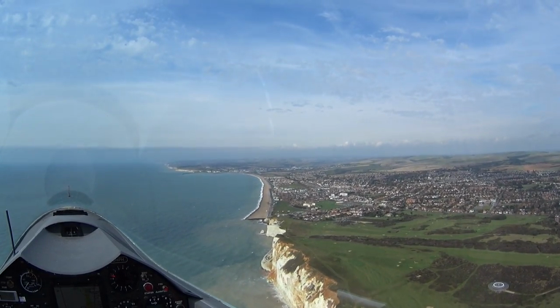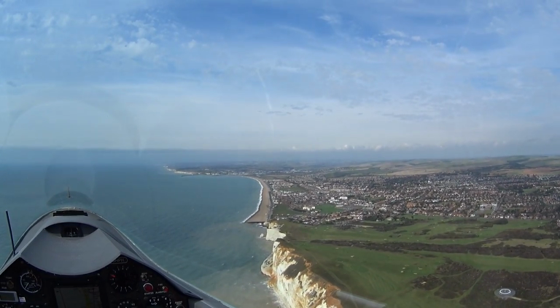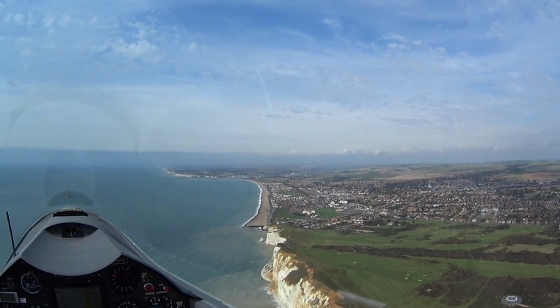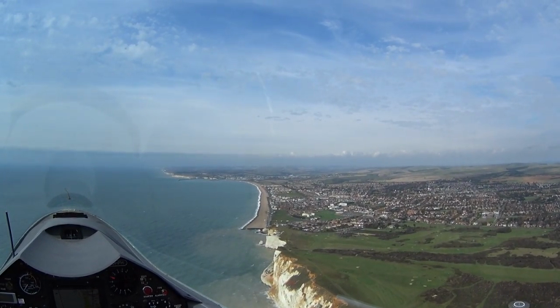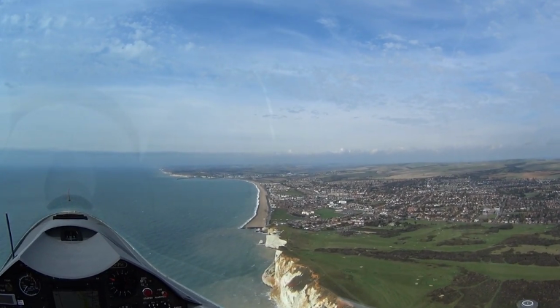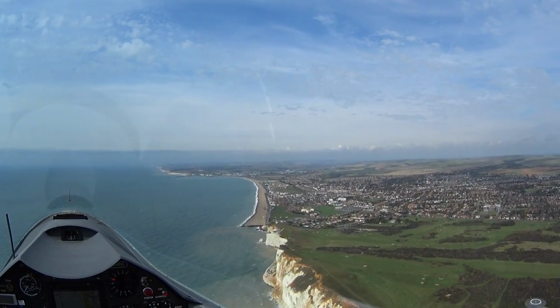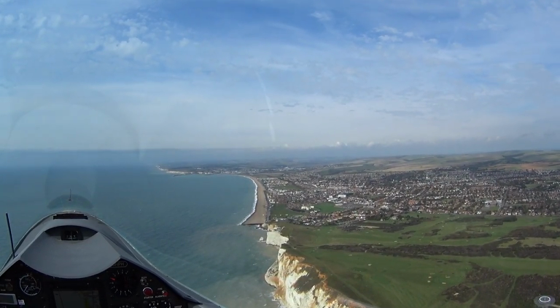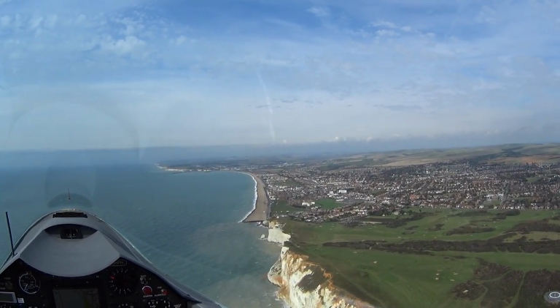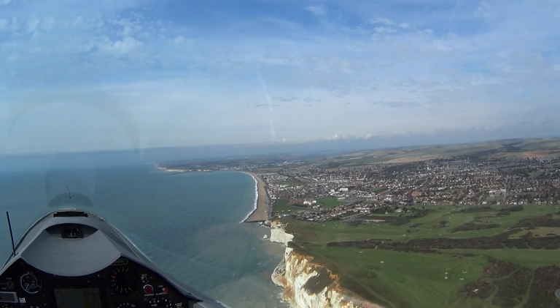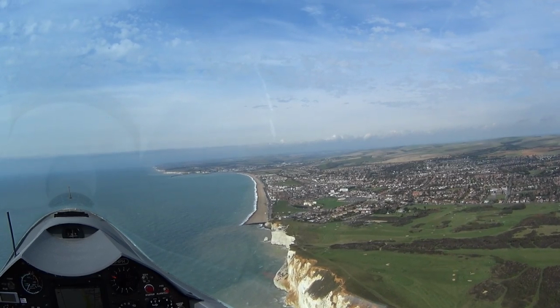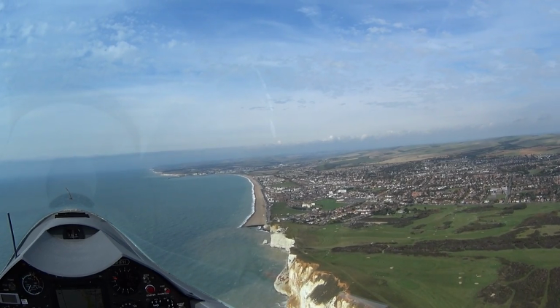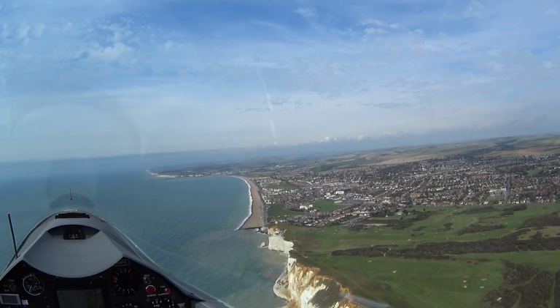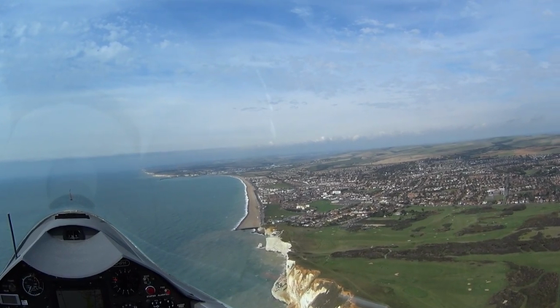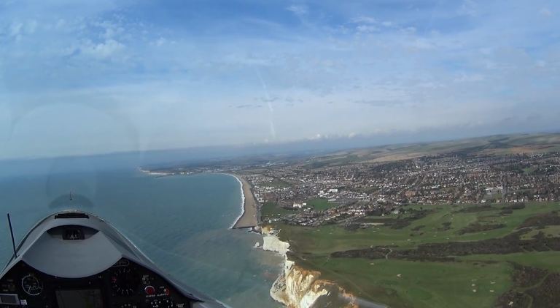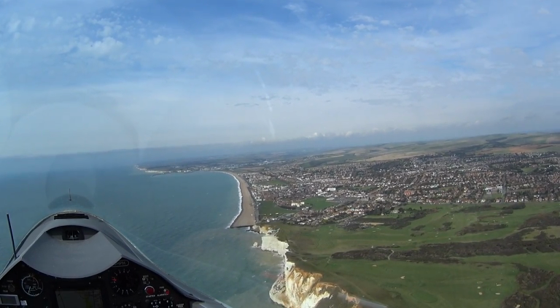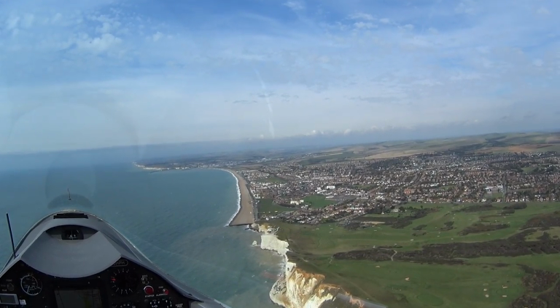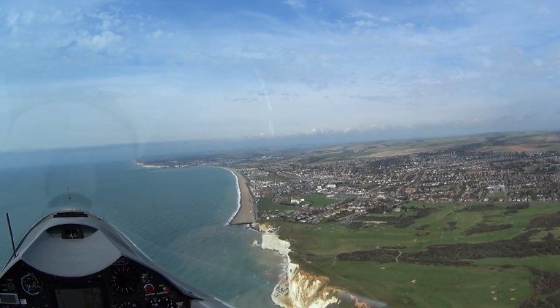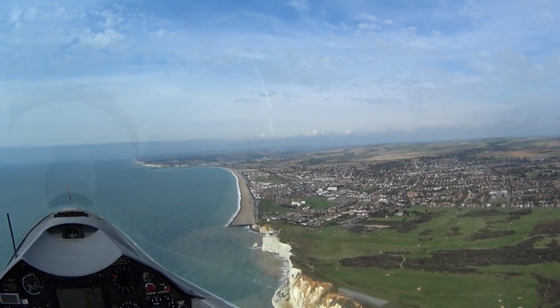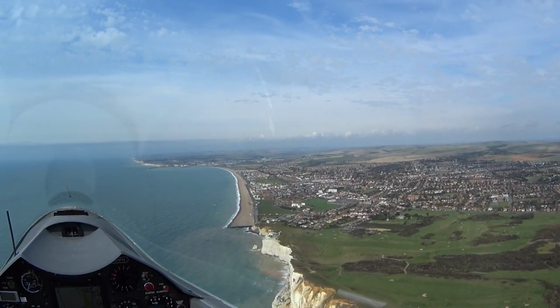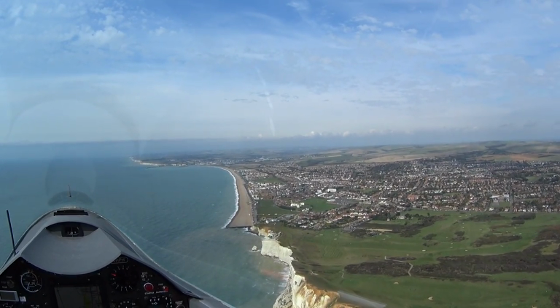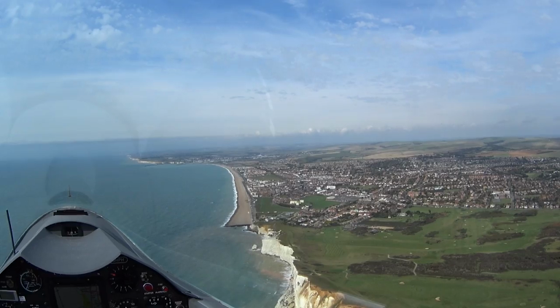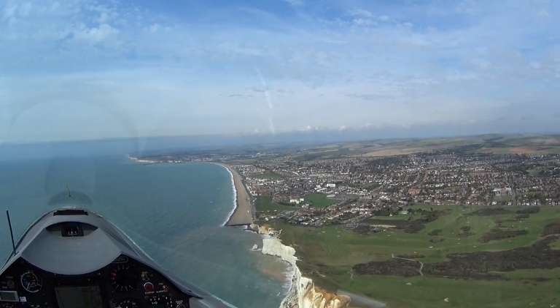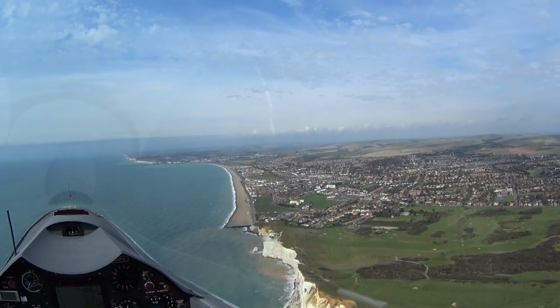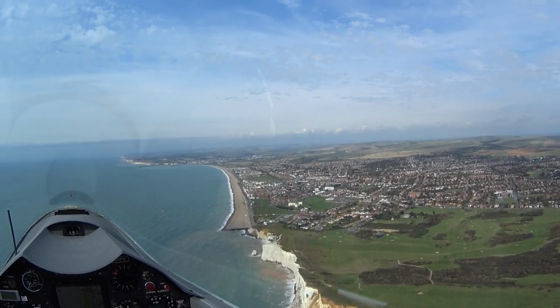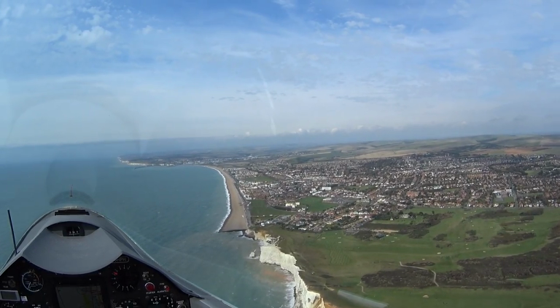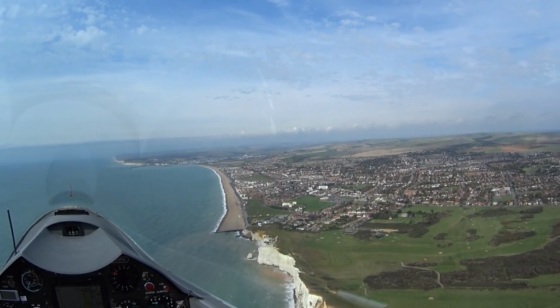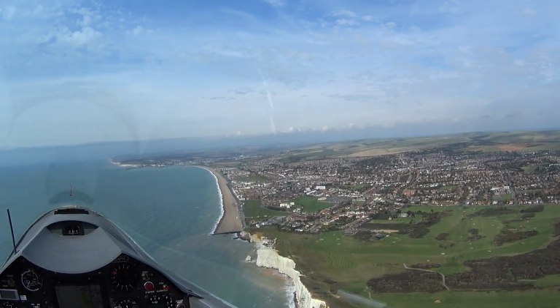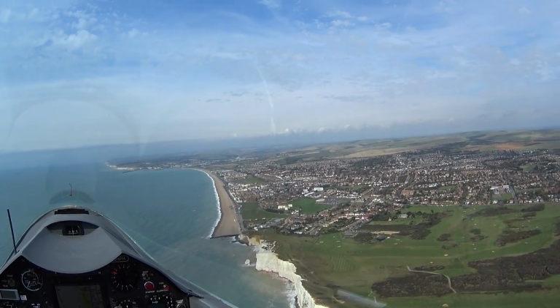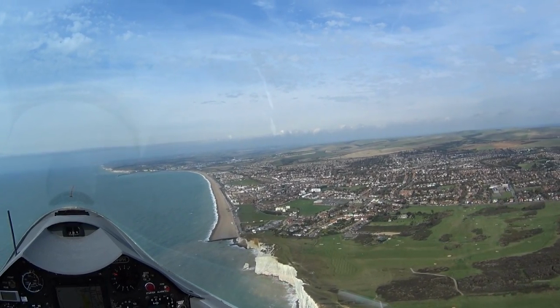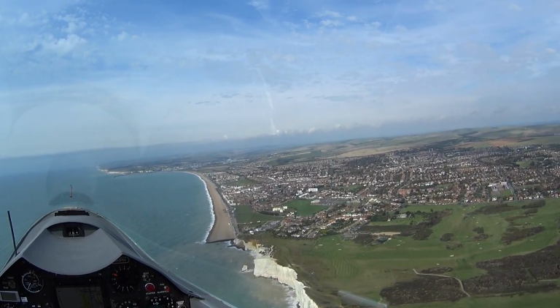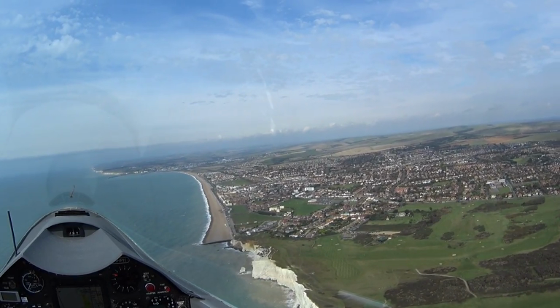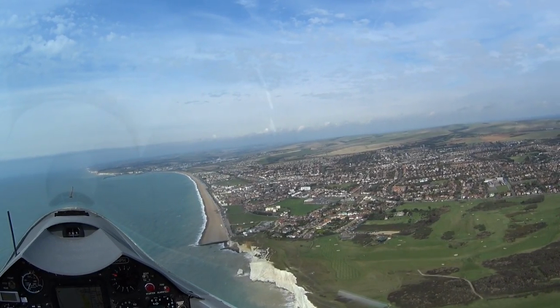So this is Seaford, over the cliffs at 800 feet. Going to turn round and find Beachy Head.